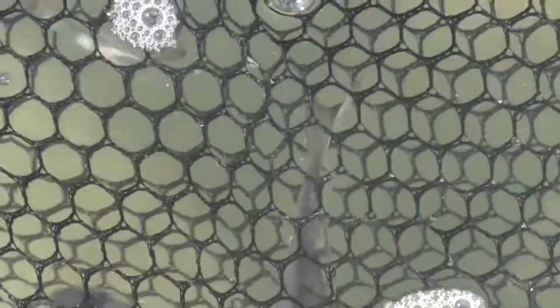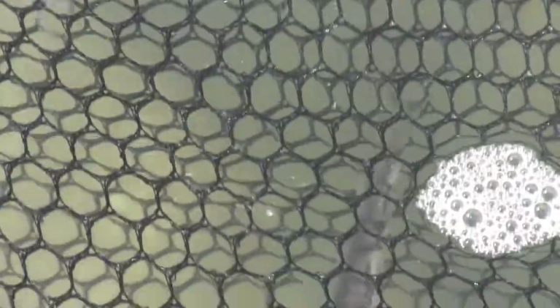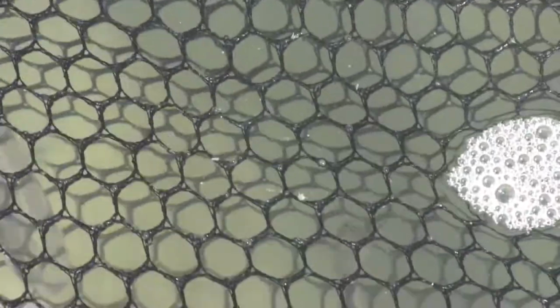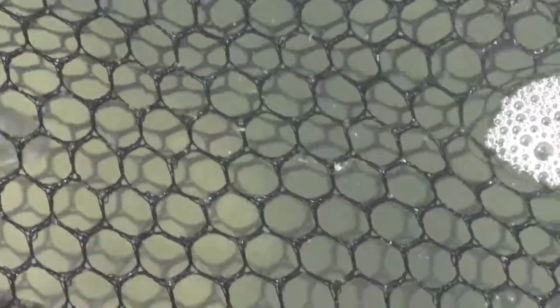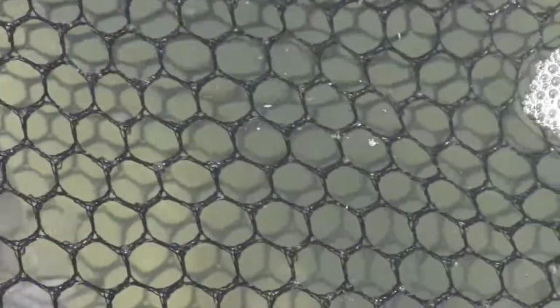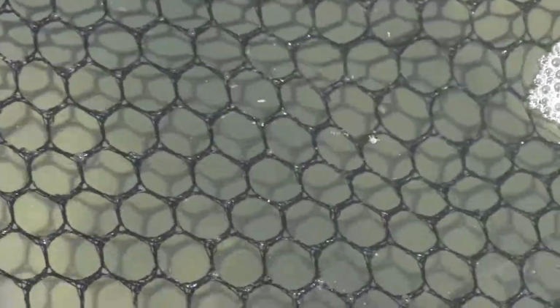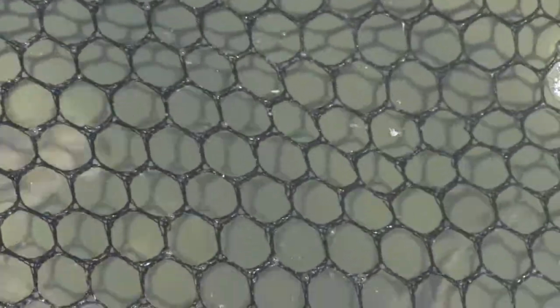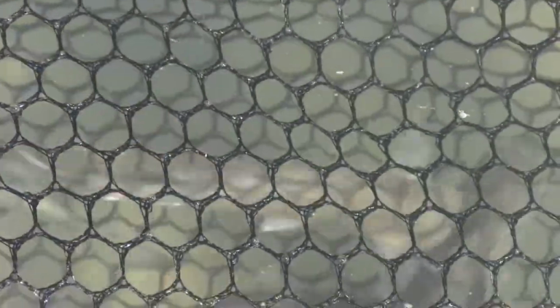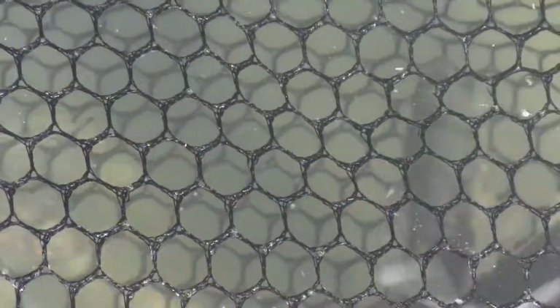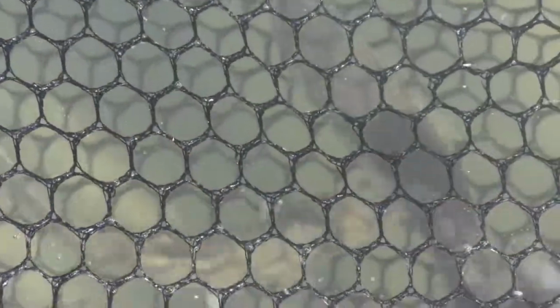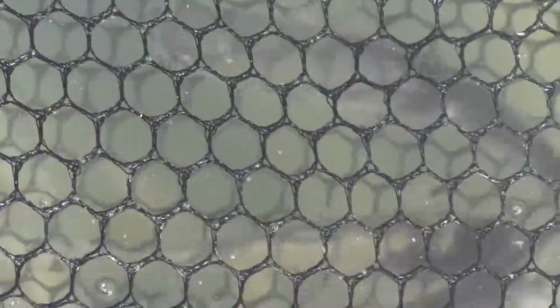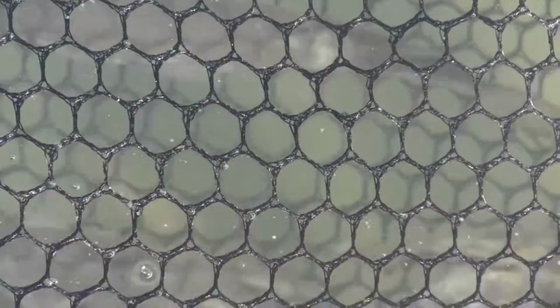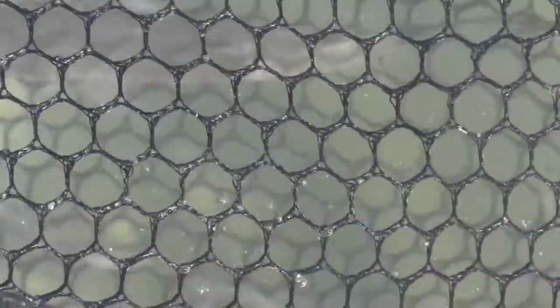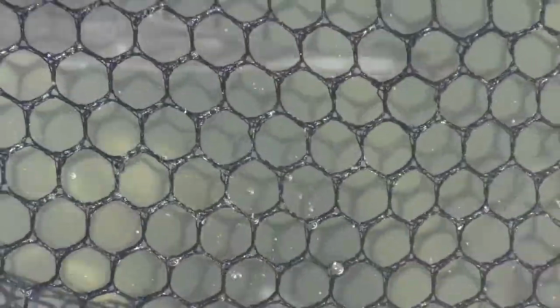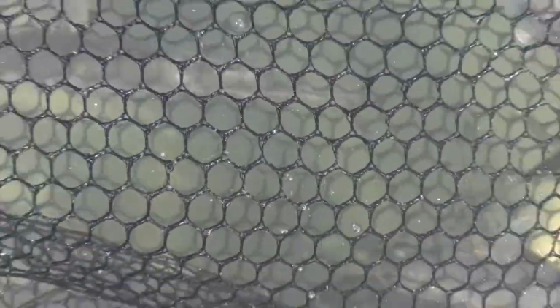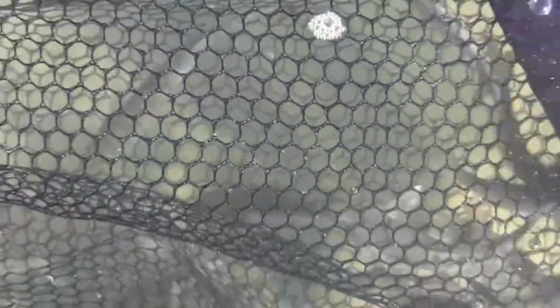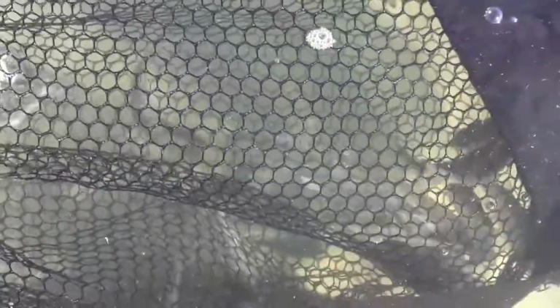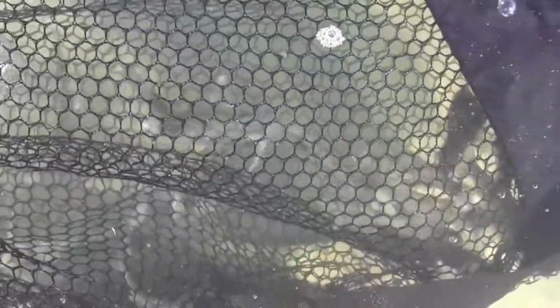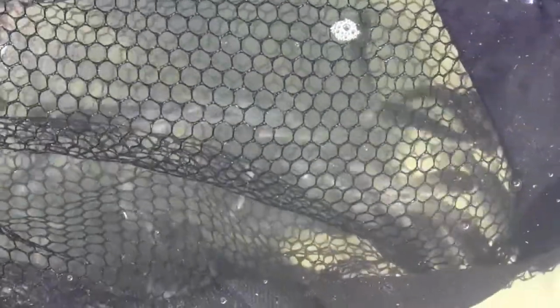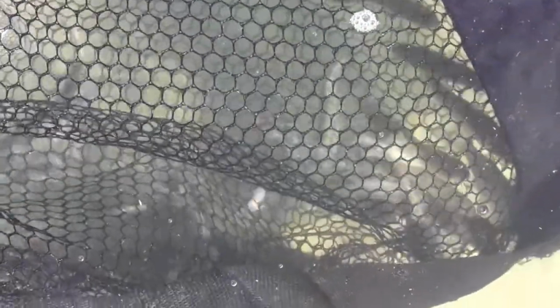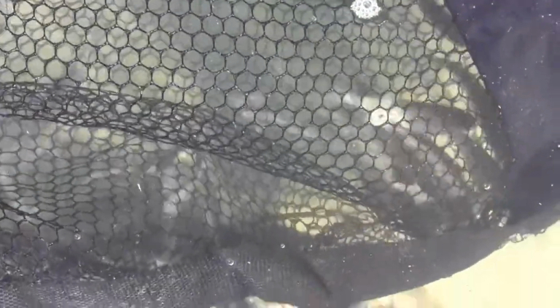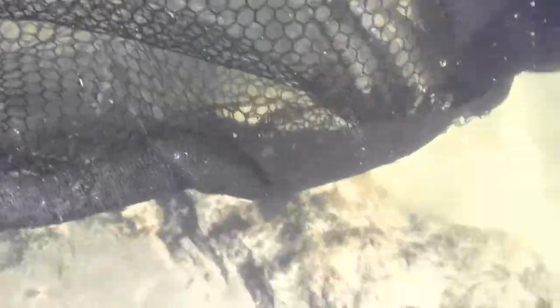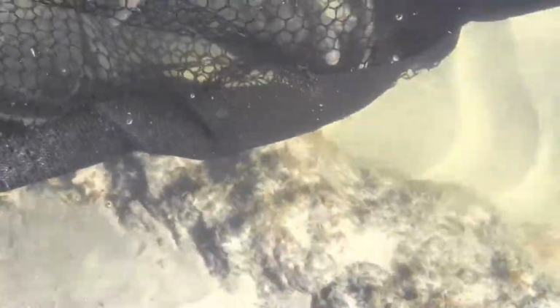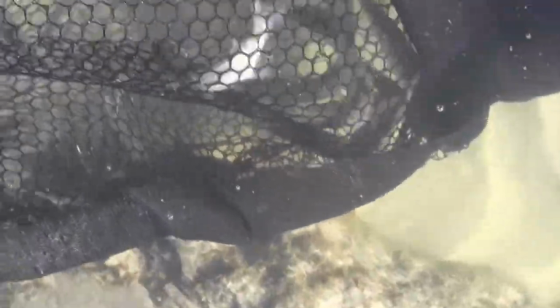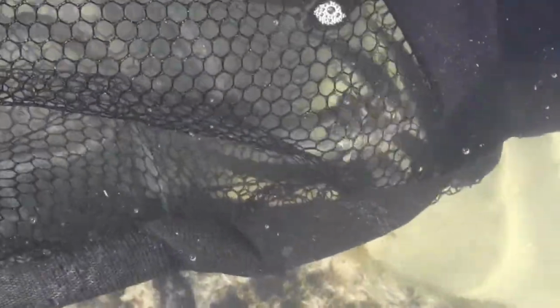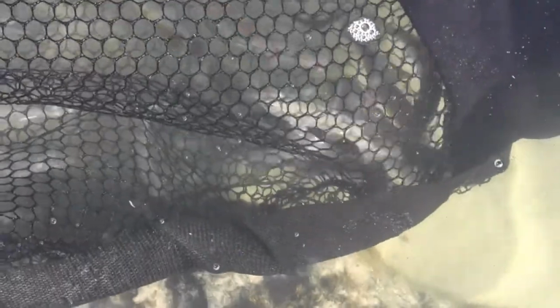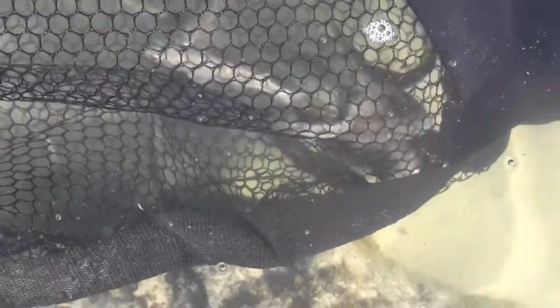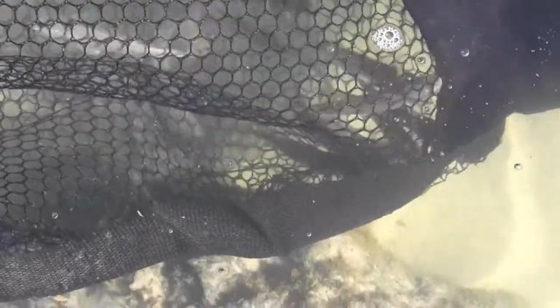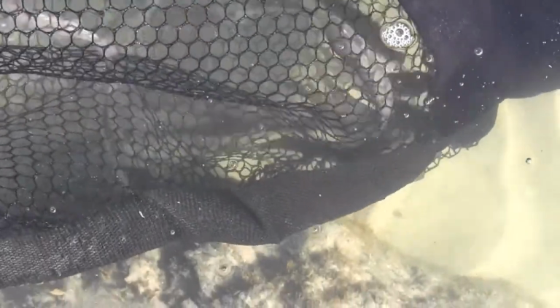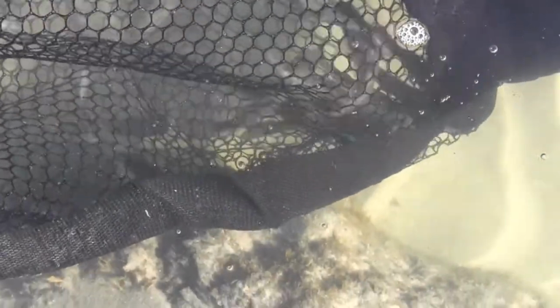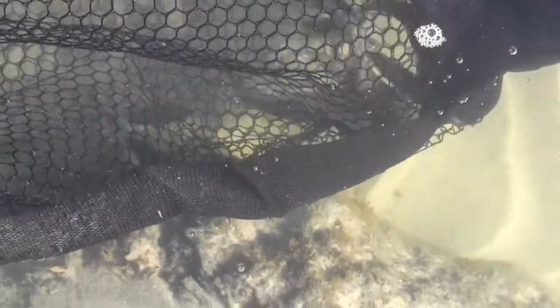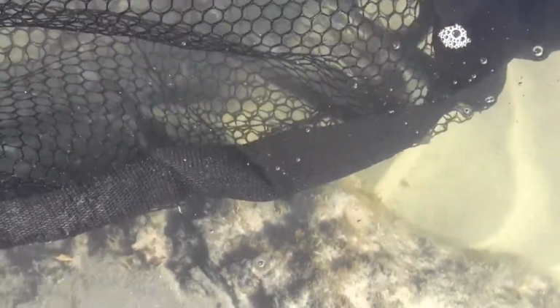Alright, I love when things work out exactly how they're supposed to. So you can see here's my little live well that I just put together. You can see I have my fish in the water that I just caught, and my bag — they're swimming around, they're happy.